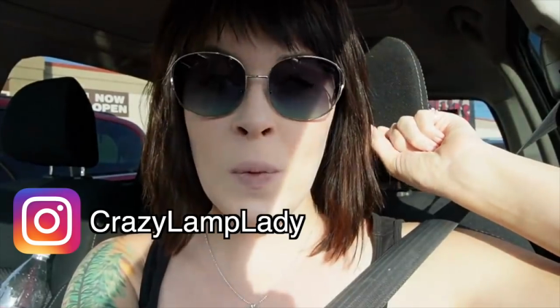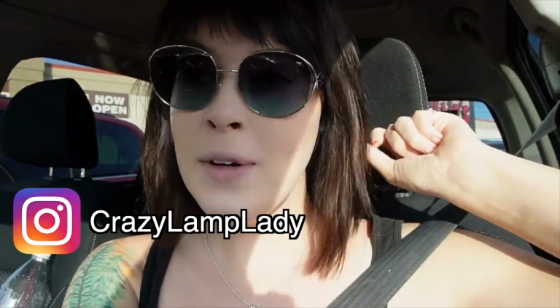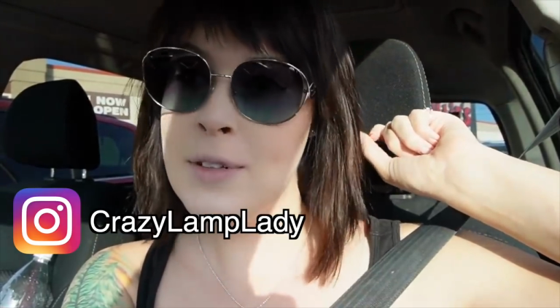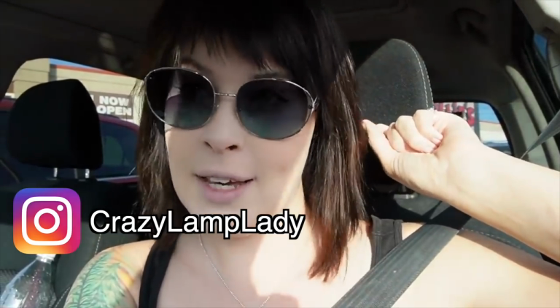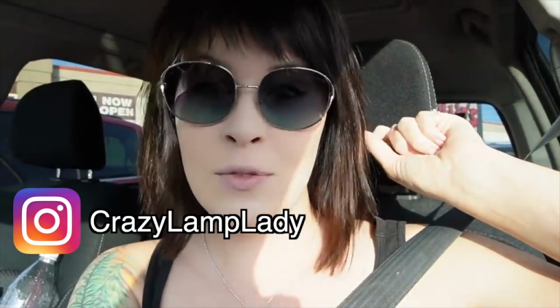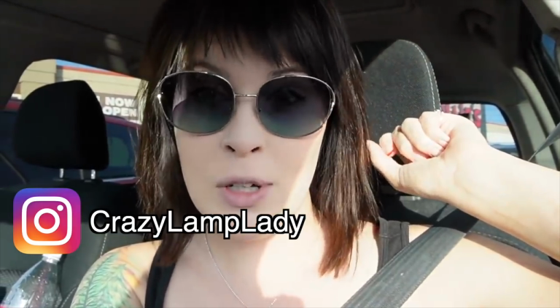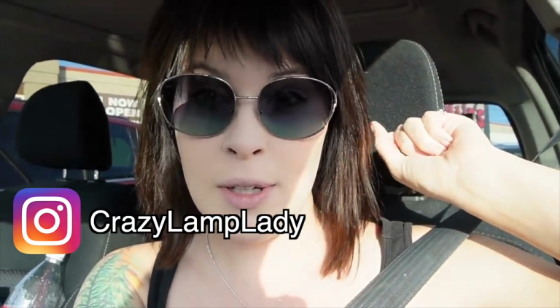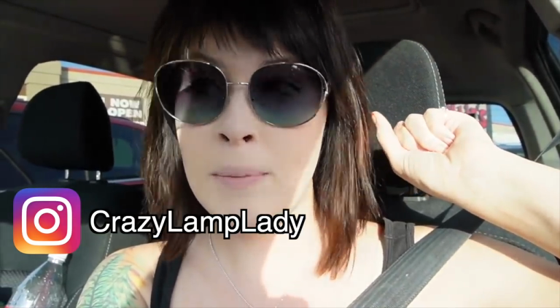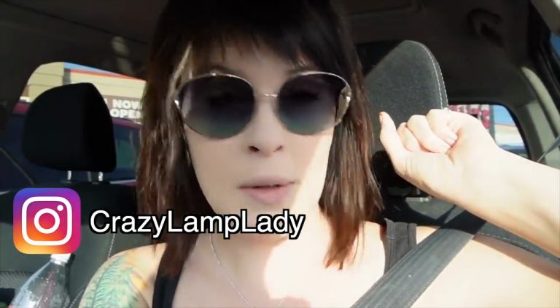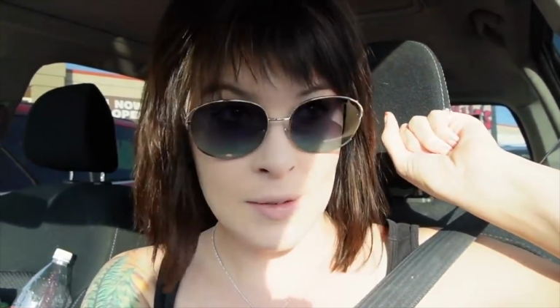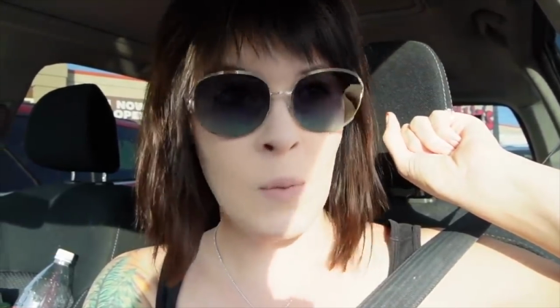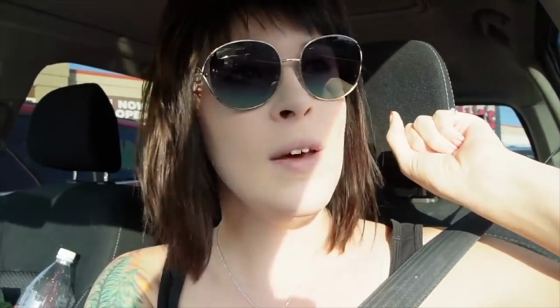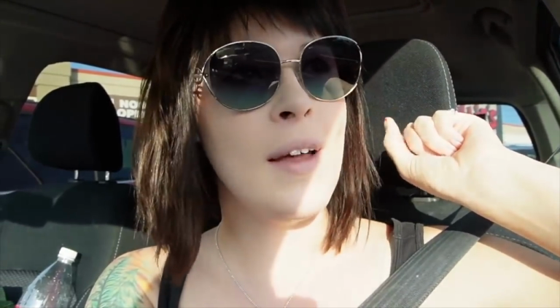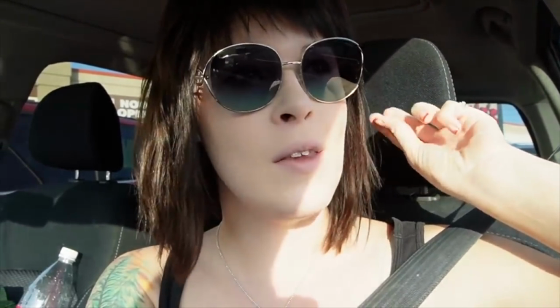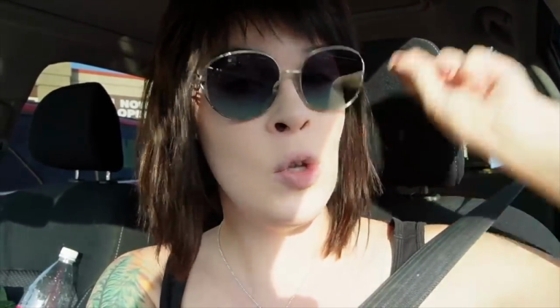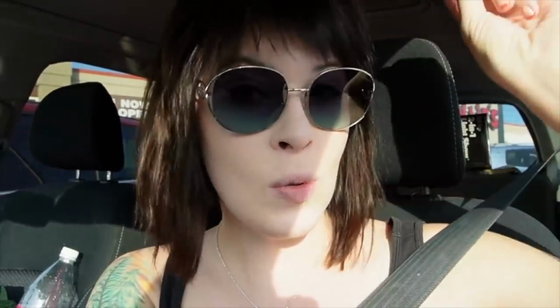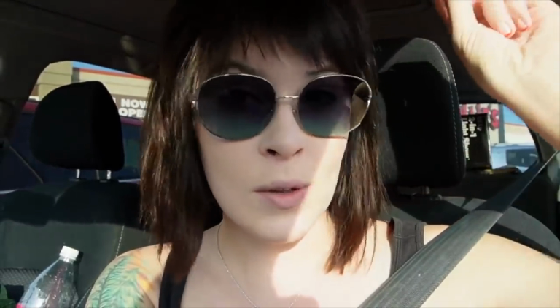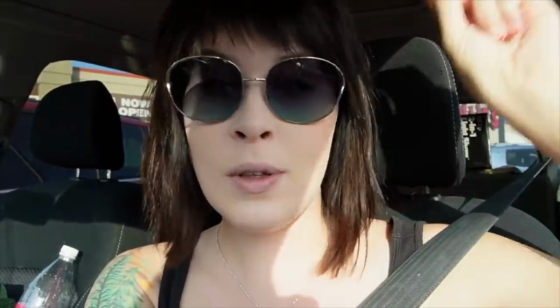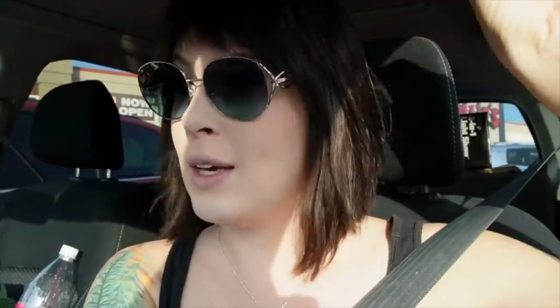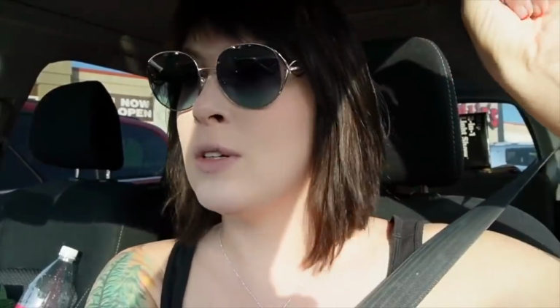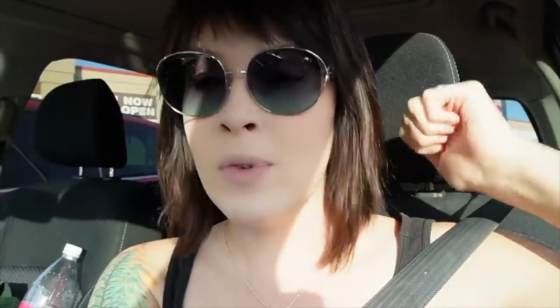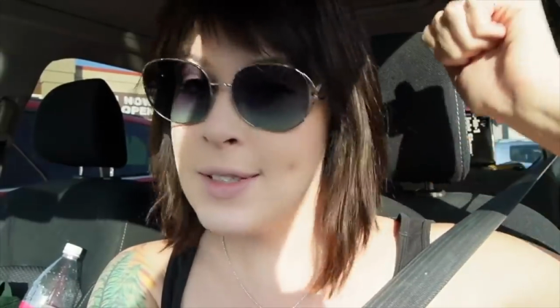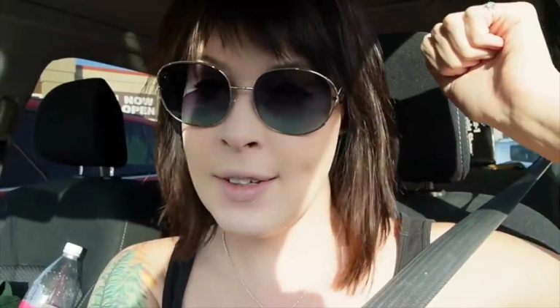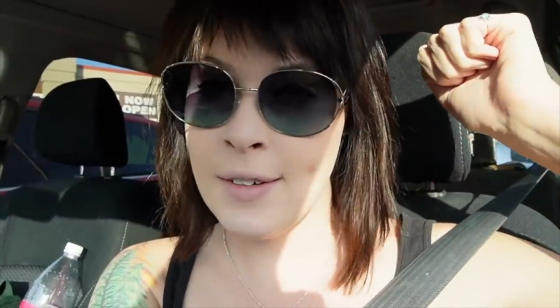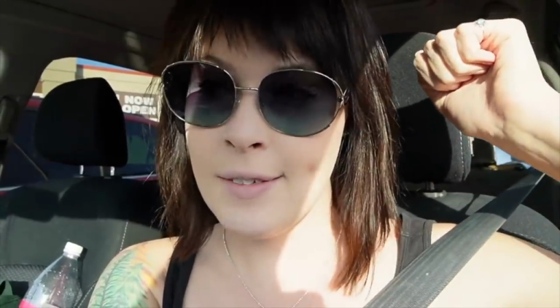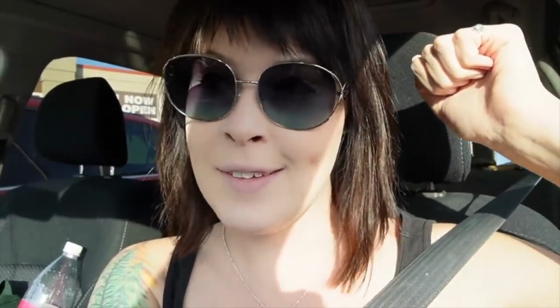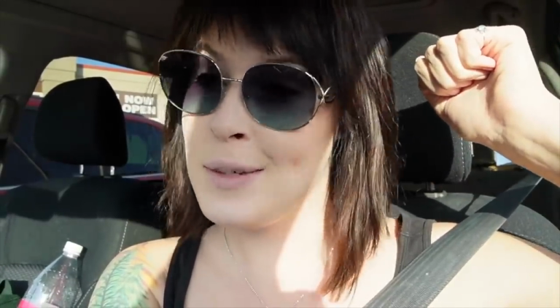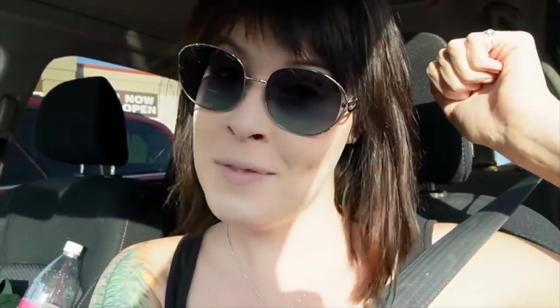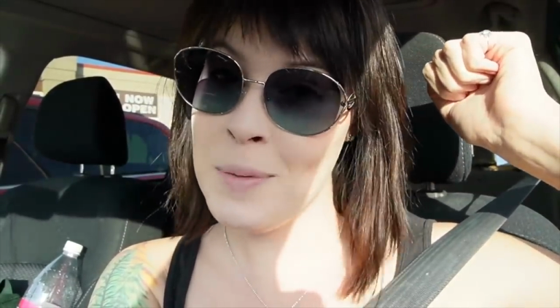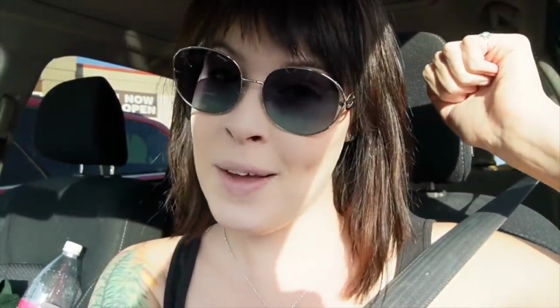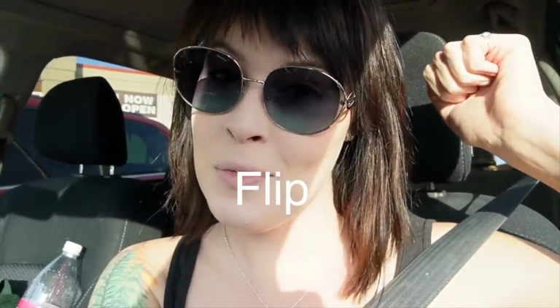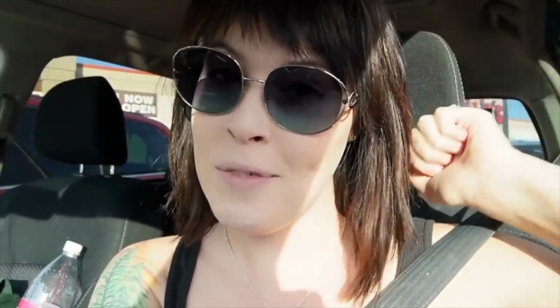We are here today in Frederick, Maryland, and we are at the new Goodwill location. I'm really excited to get in here and see what we can find that we can buy and flip for a profit. Here we go.